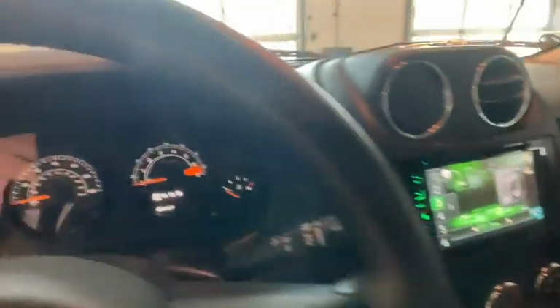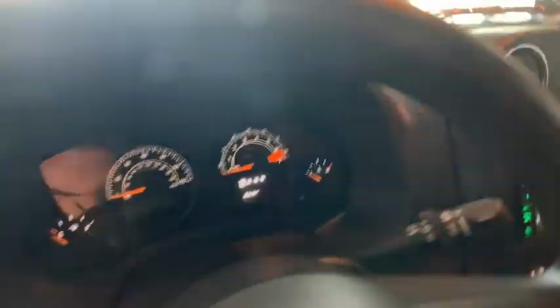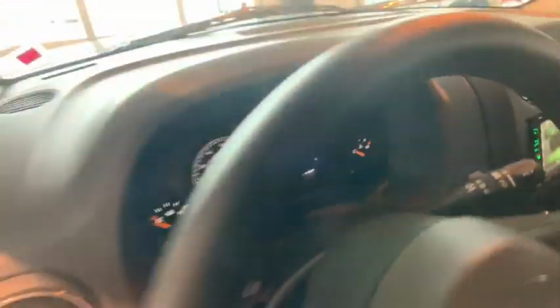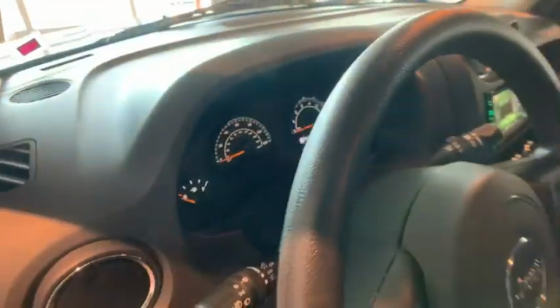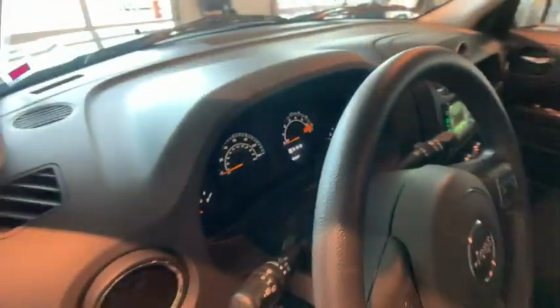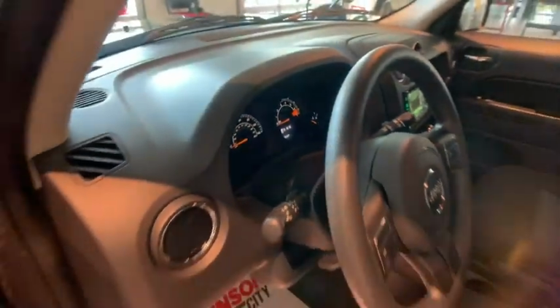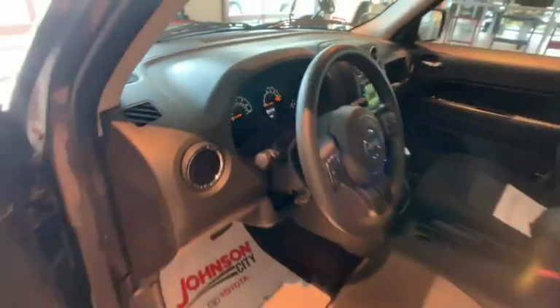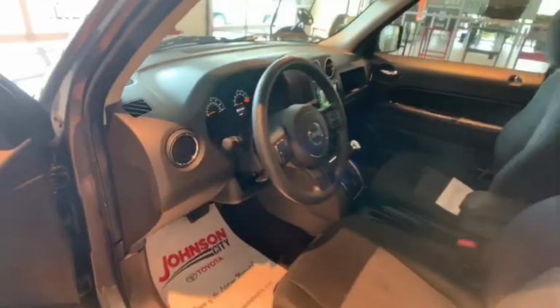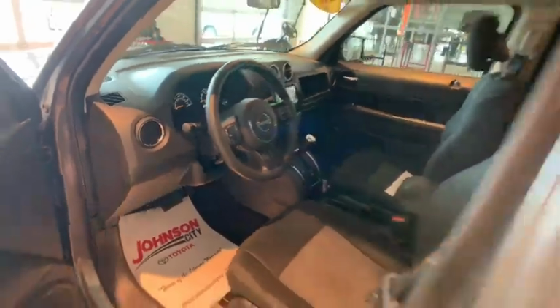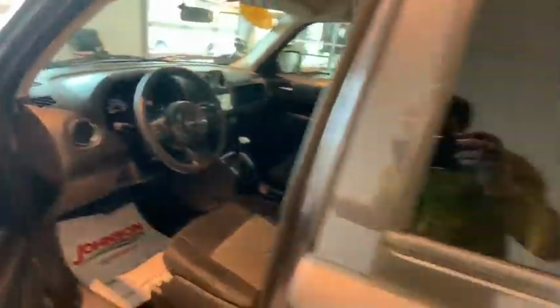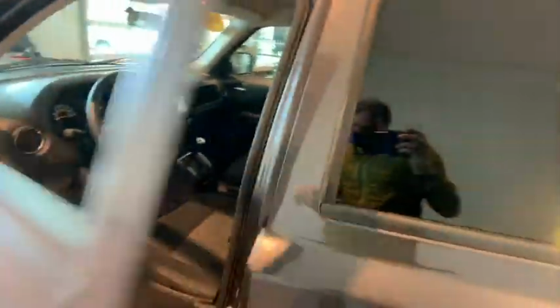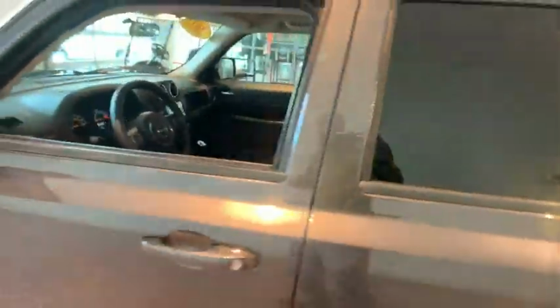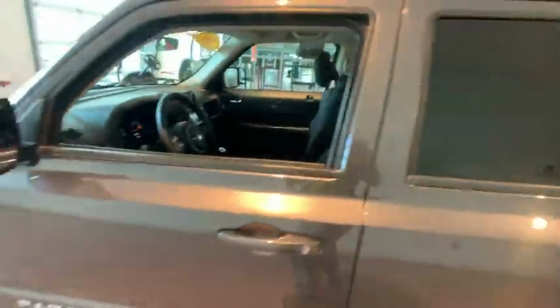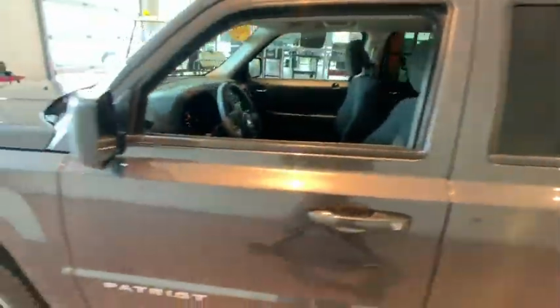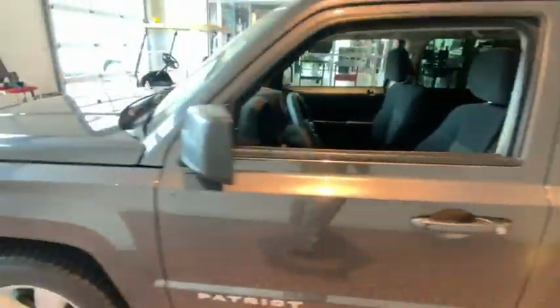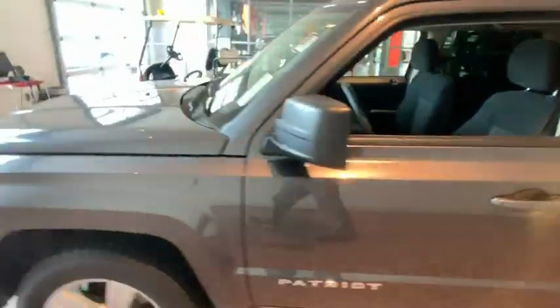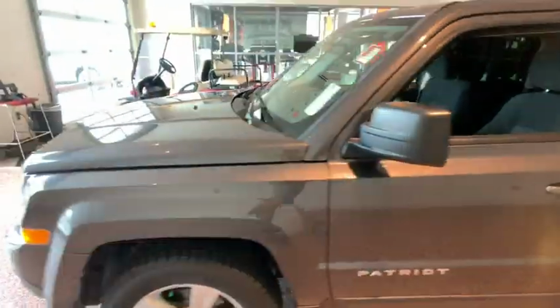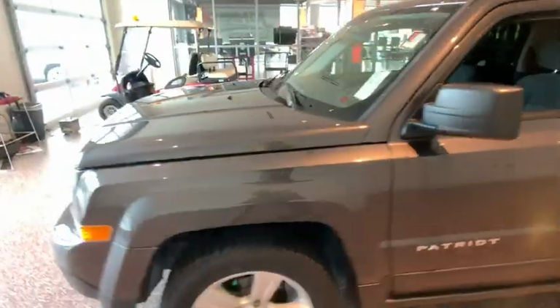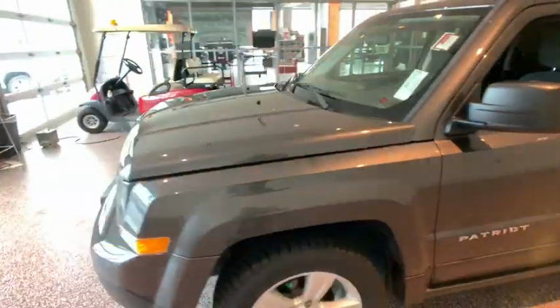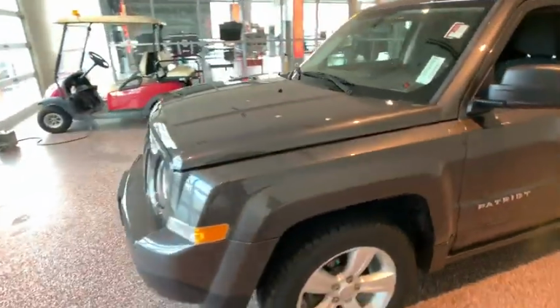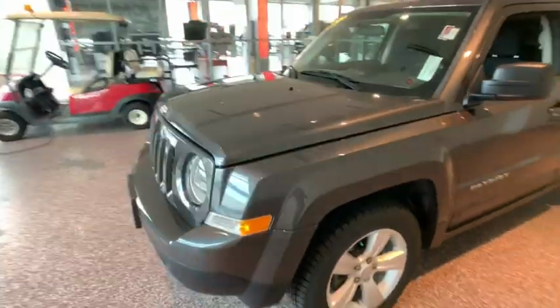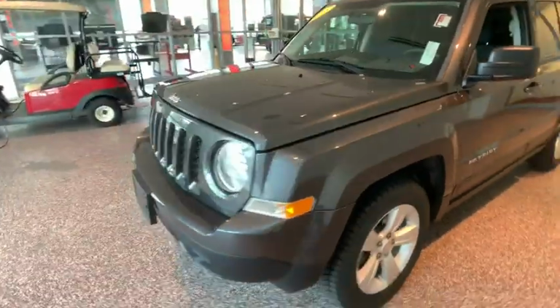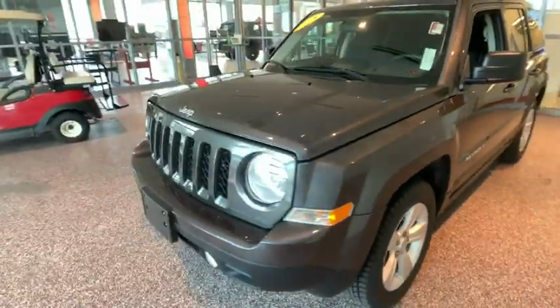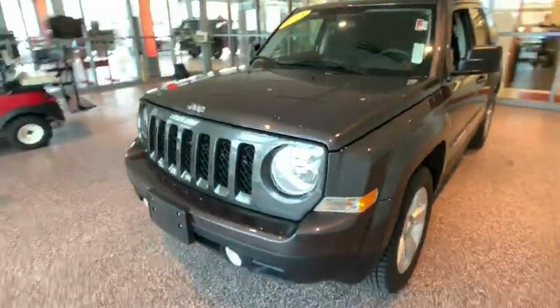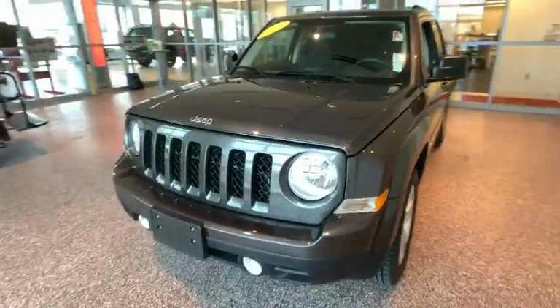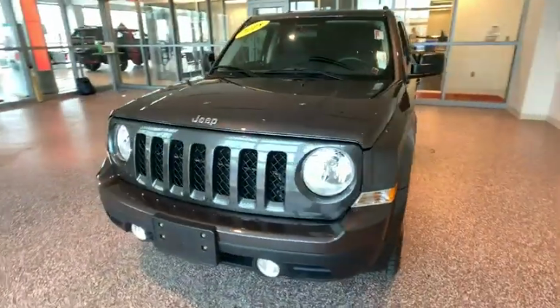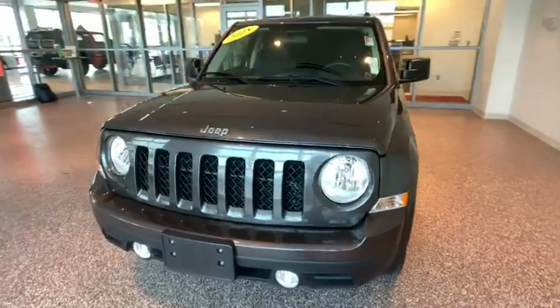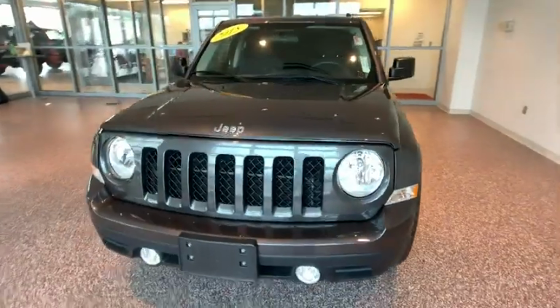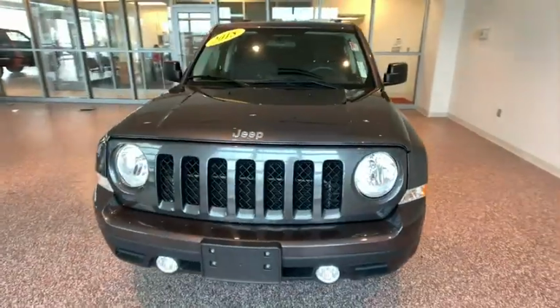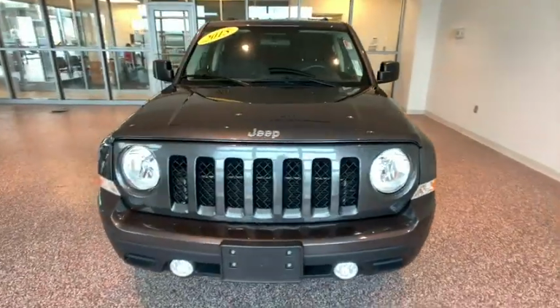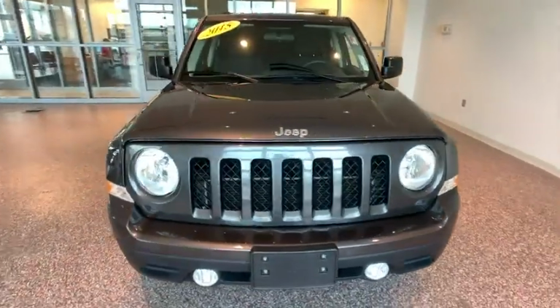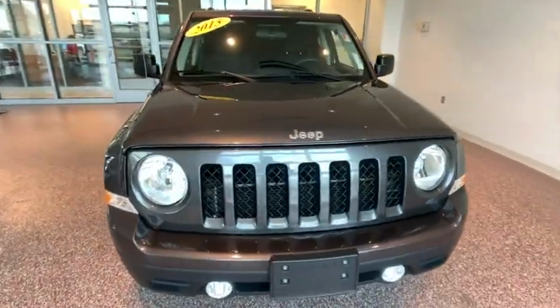Rear window defroster, fog lights, electronic stability control, power windows, tachometer, brake assist, Uconnect hands-free group, rear window wiper, power mirrors.